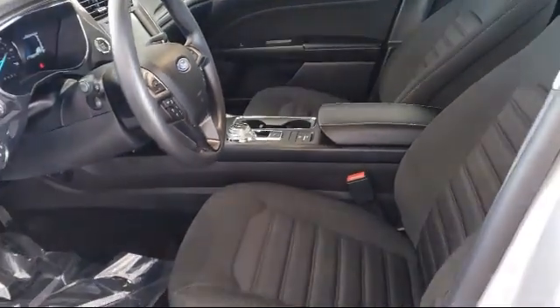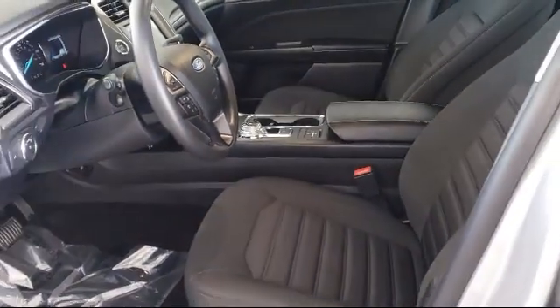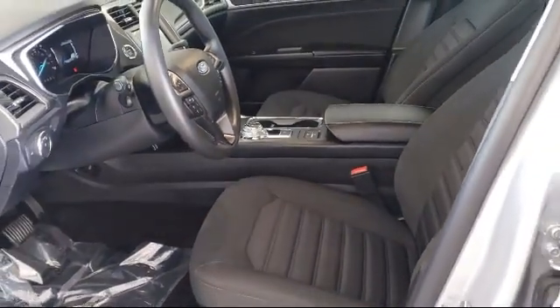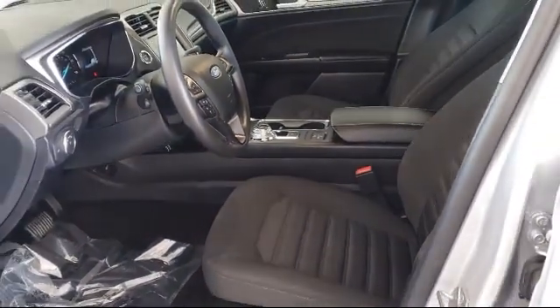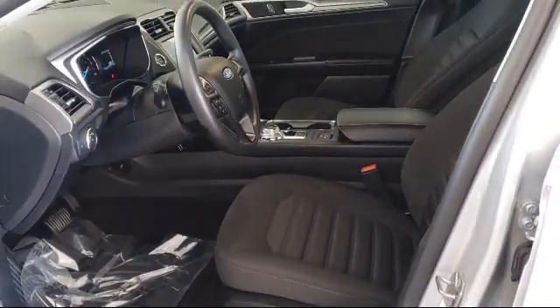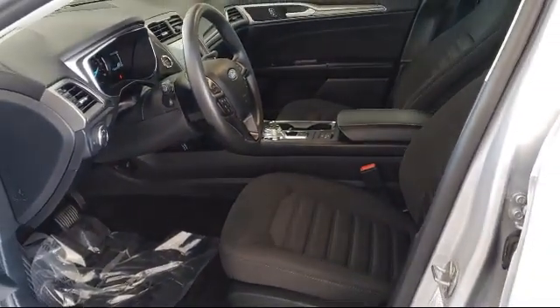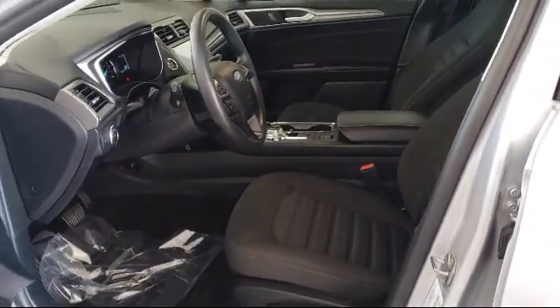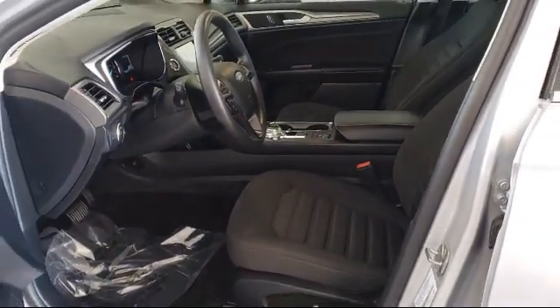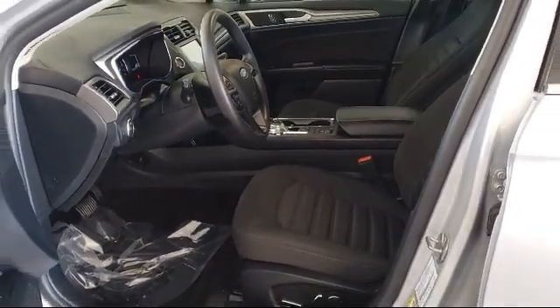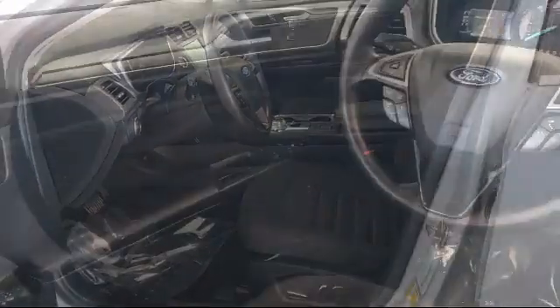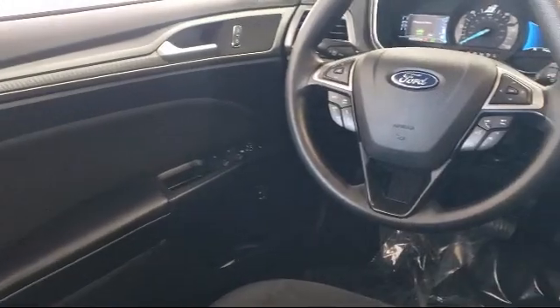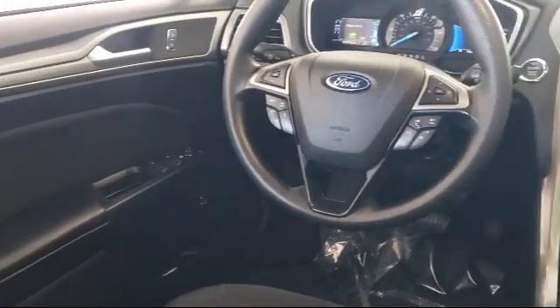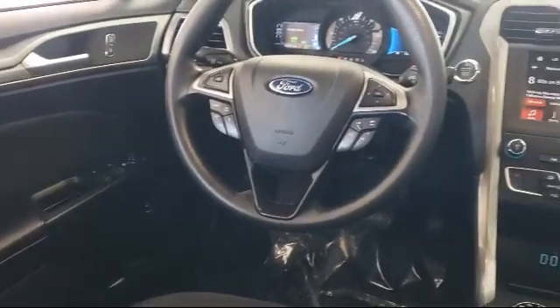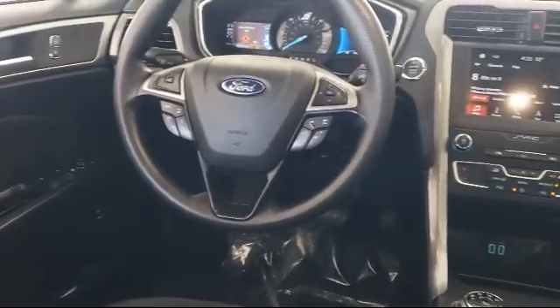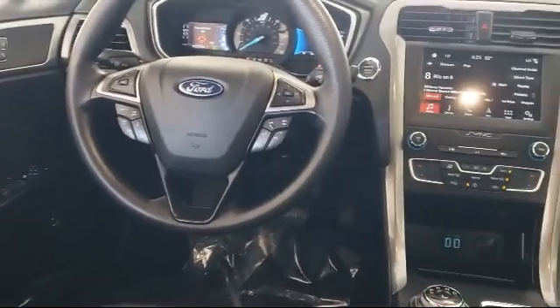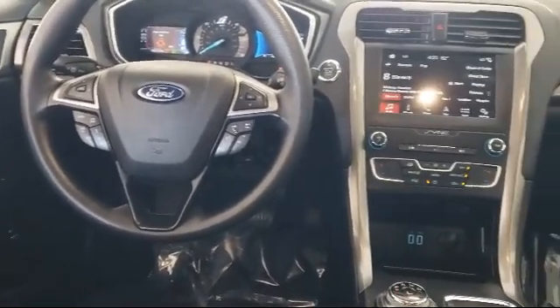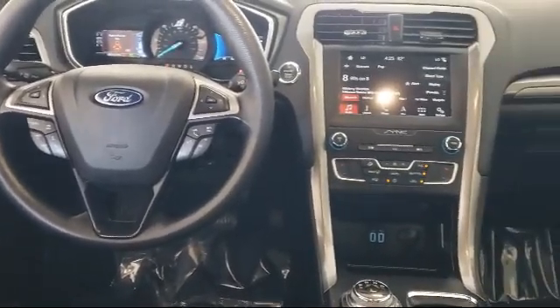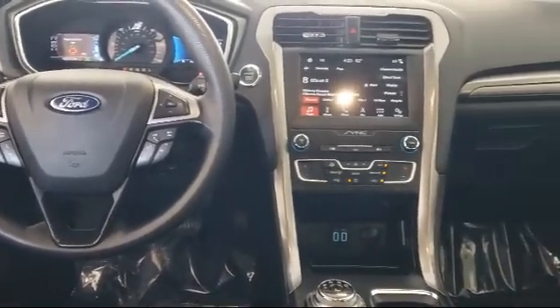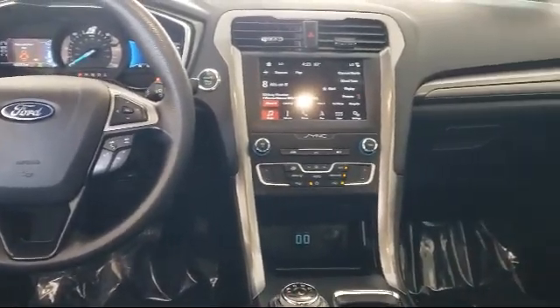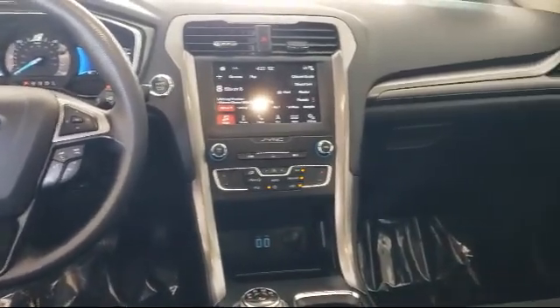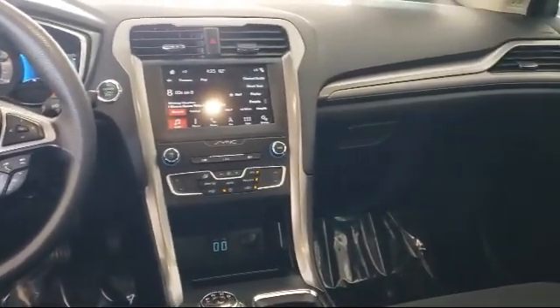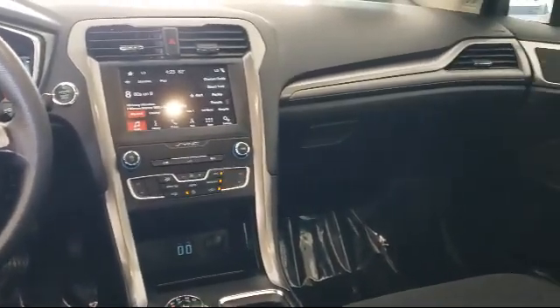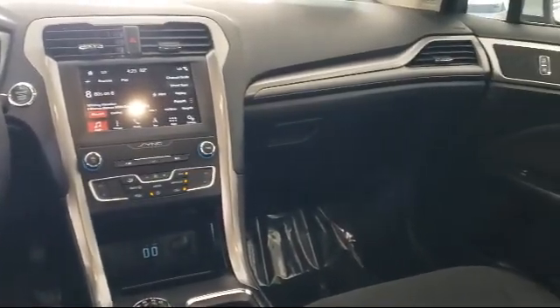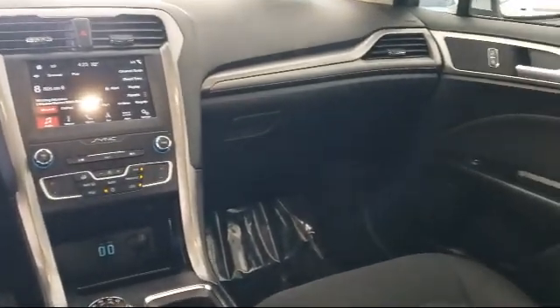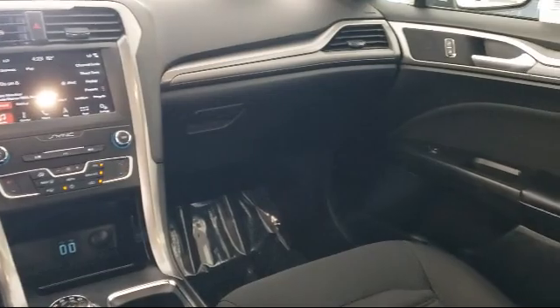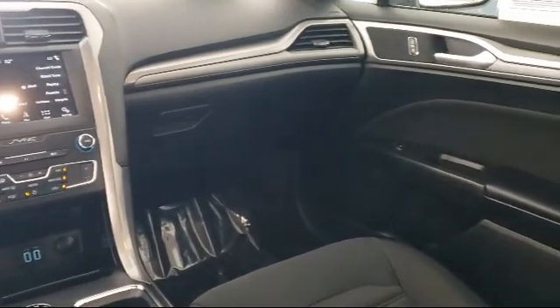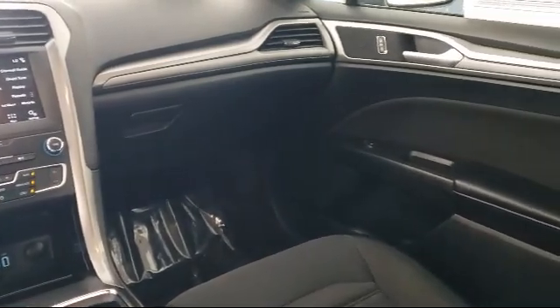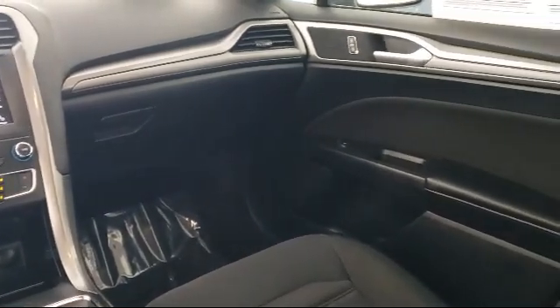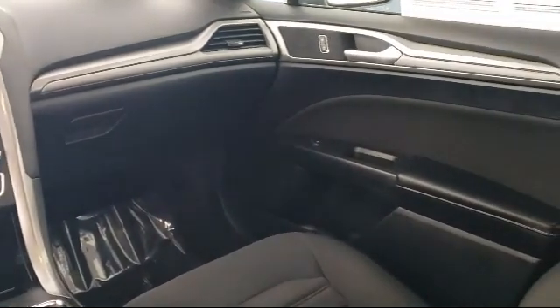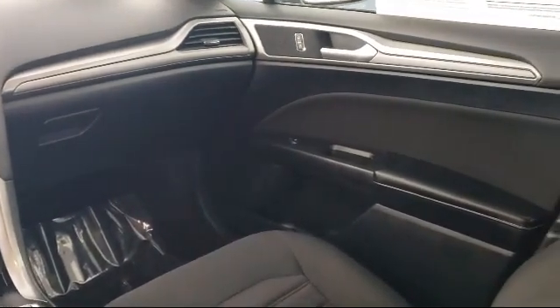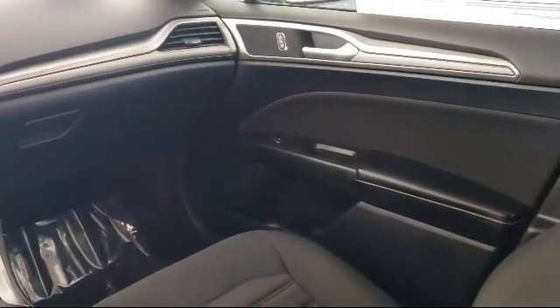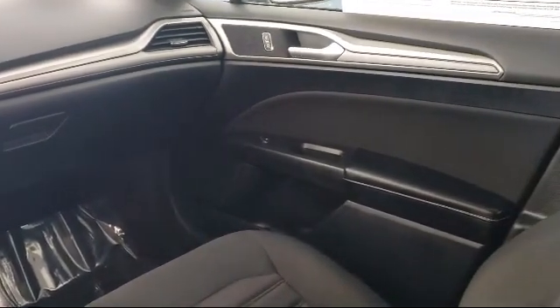Every vehicle is put through a rigorous inspection and reconditioning process by our highly trained technicians, using only certified OEM parts, guaranteeing you the highest quality vehicle possible.